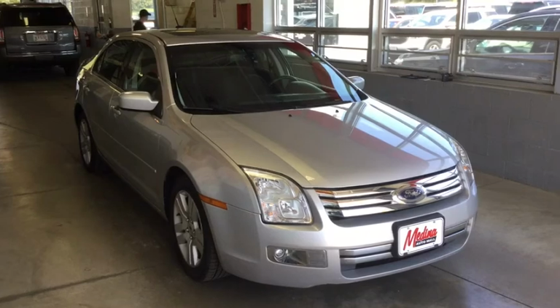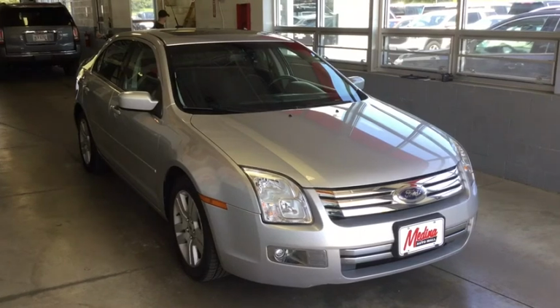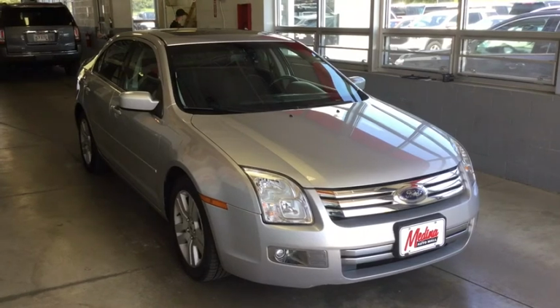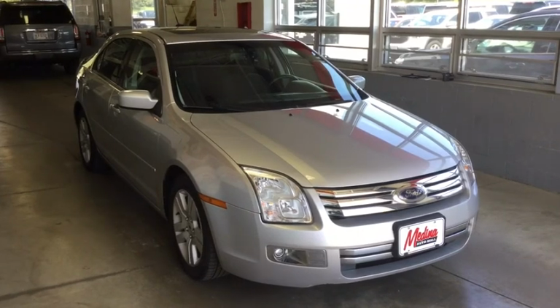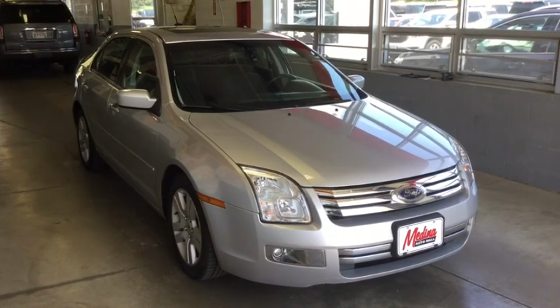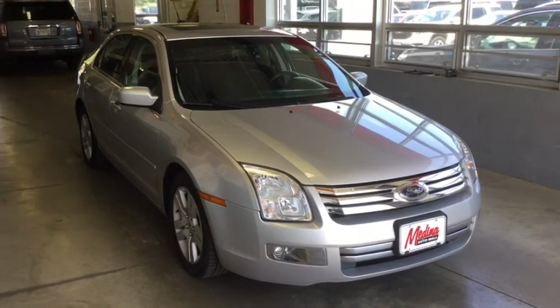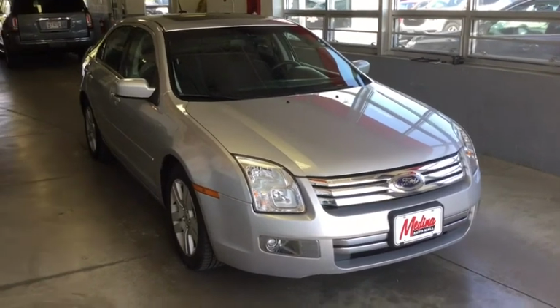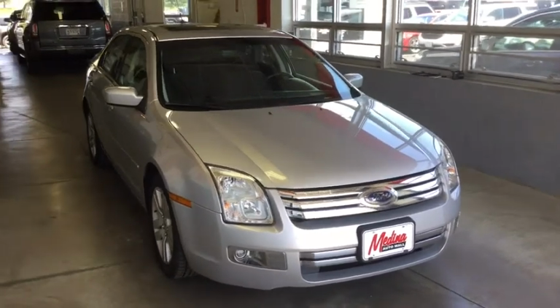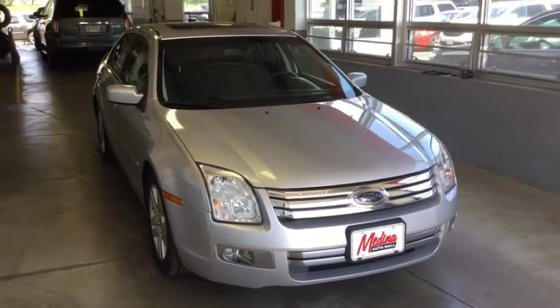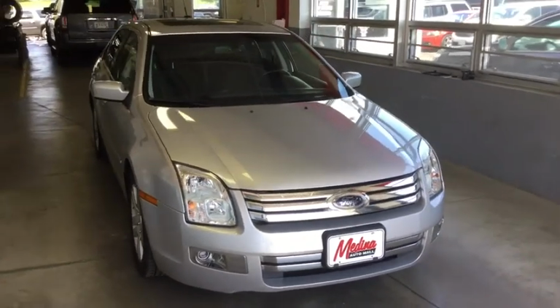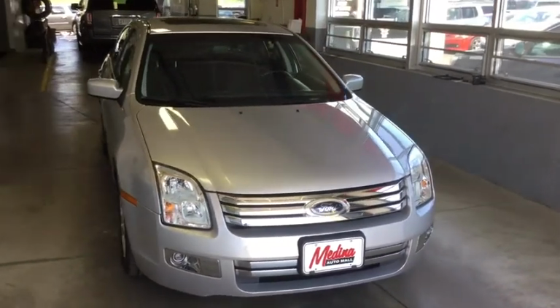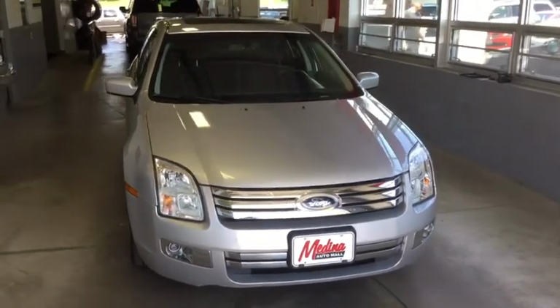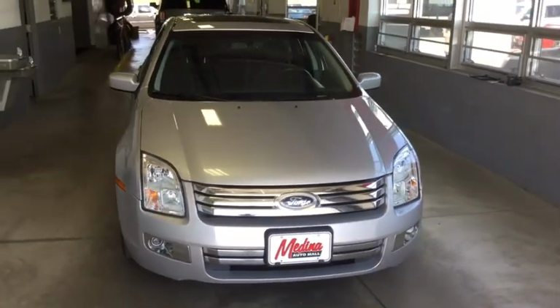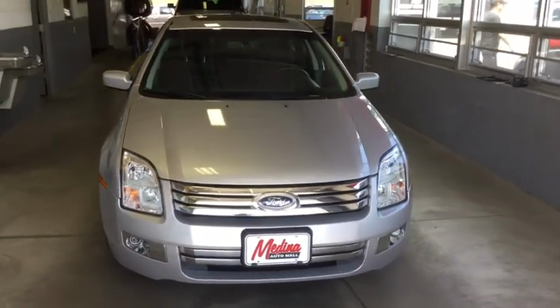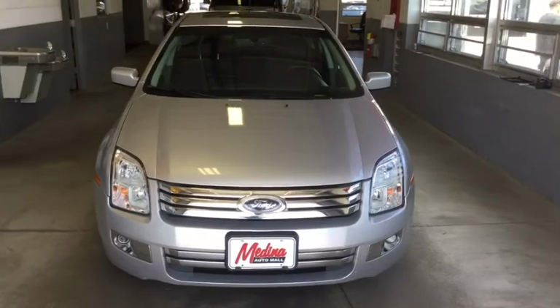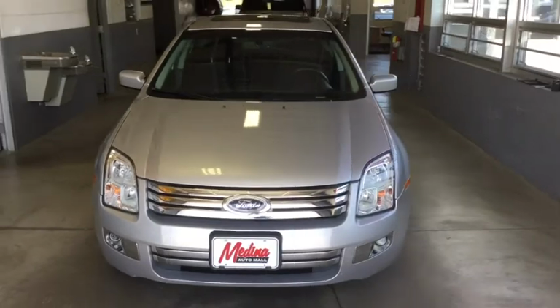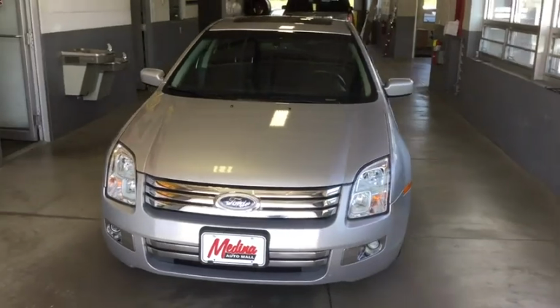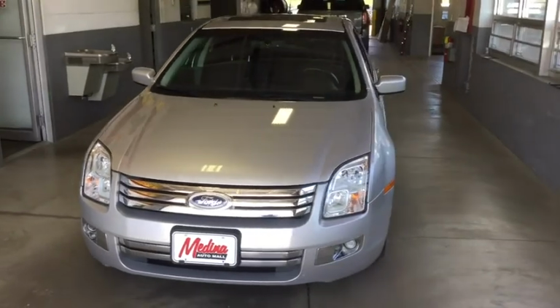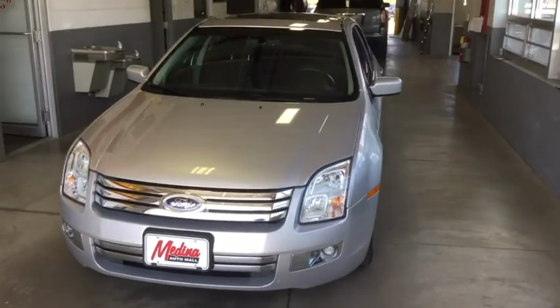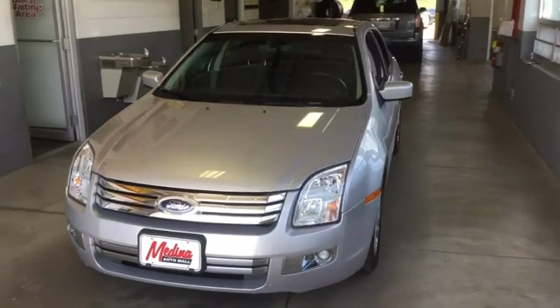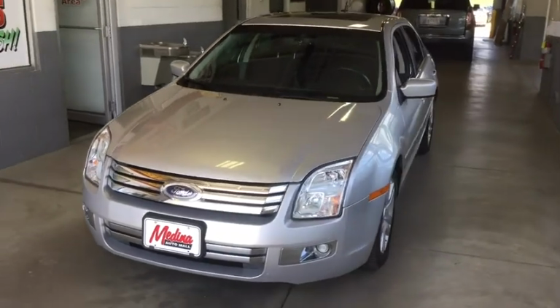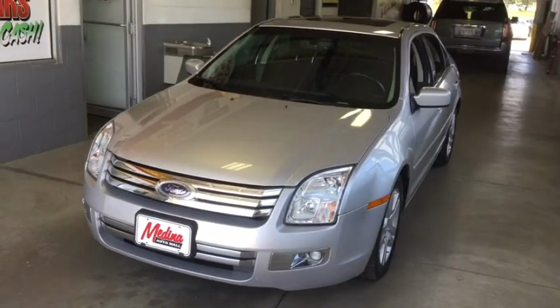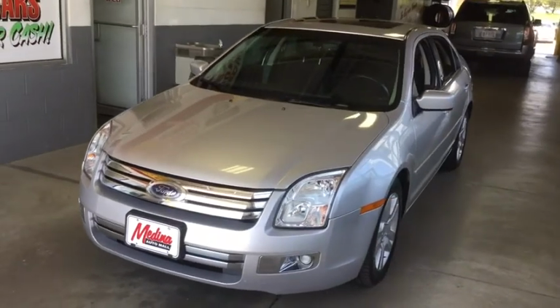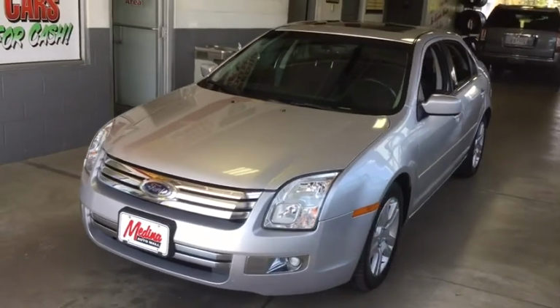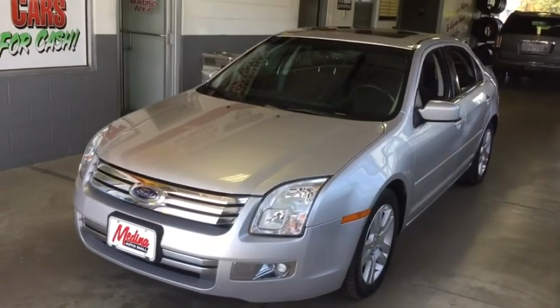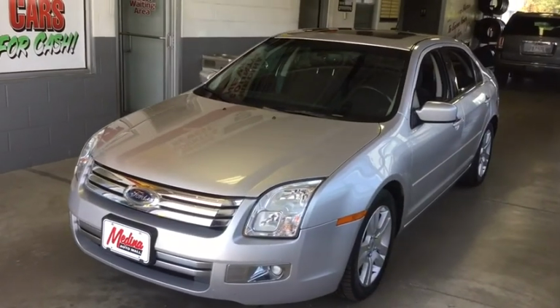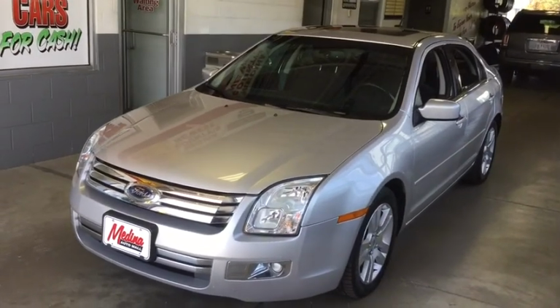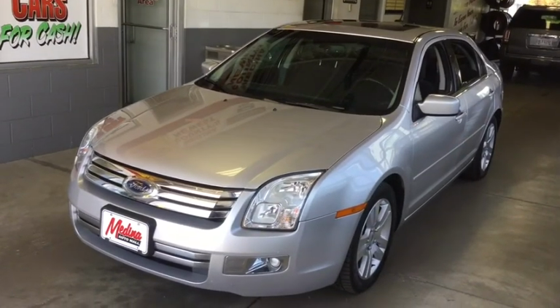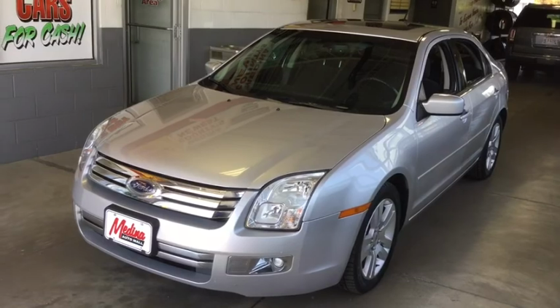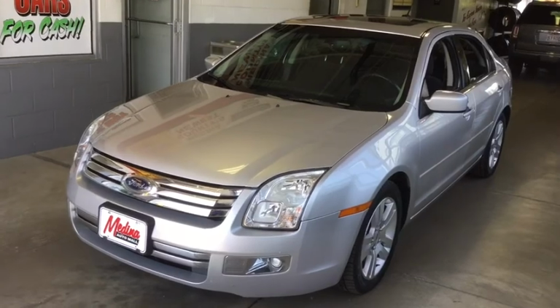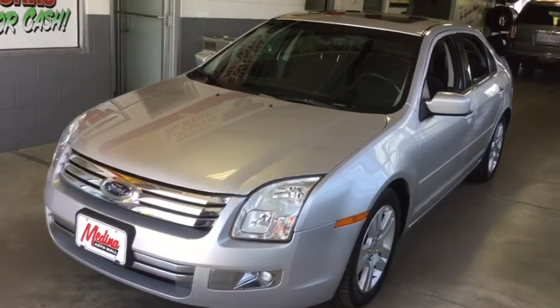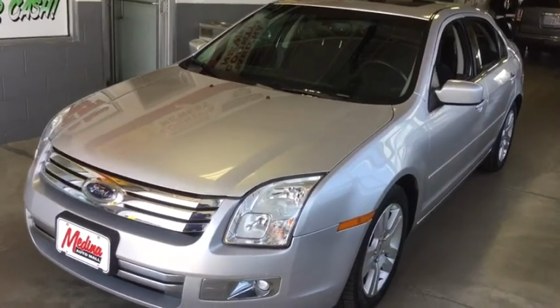Looking for the right vehicle? Check out the 2009 Ford Fusion. You can have both impressive power and great economy in a Fusion. This vehicle has less than 70,000 miles.